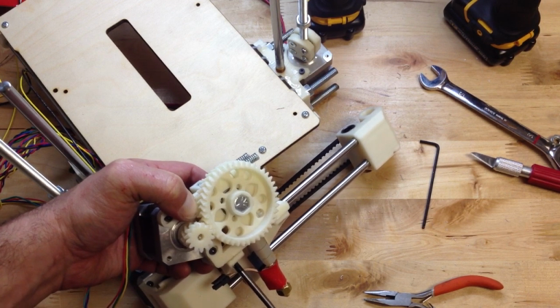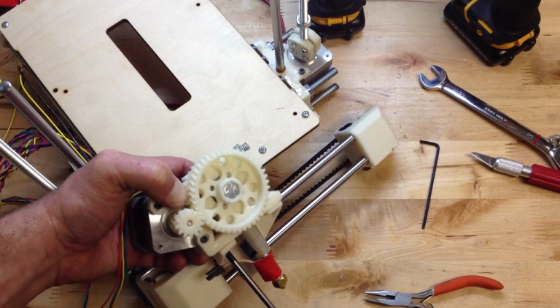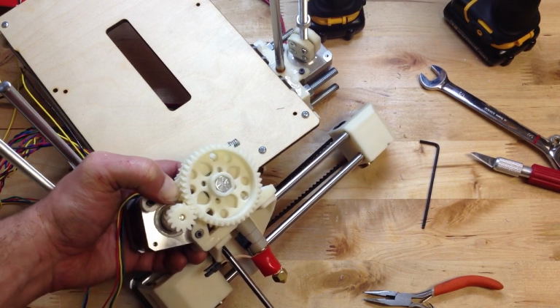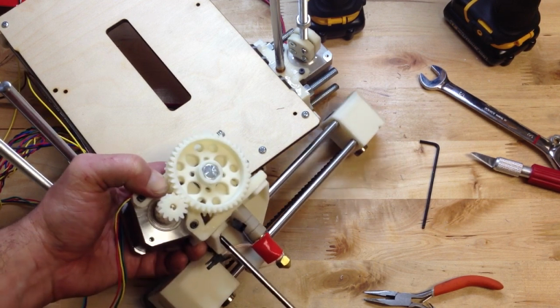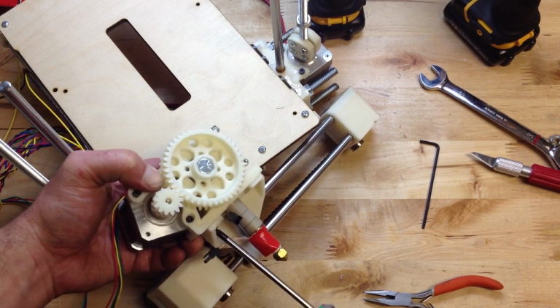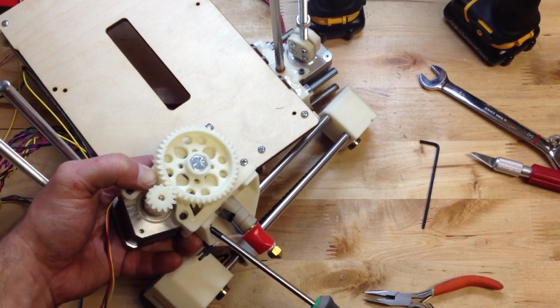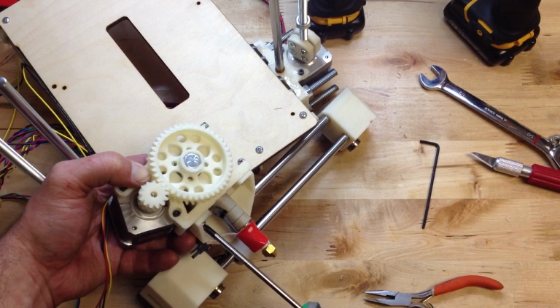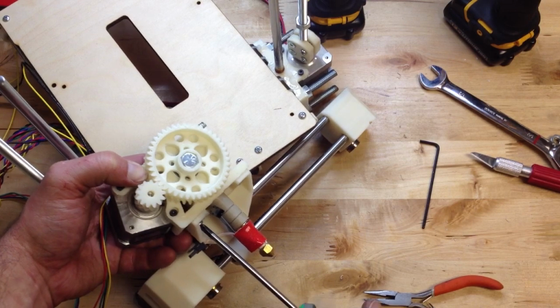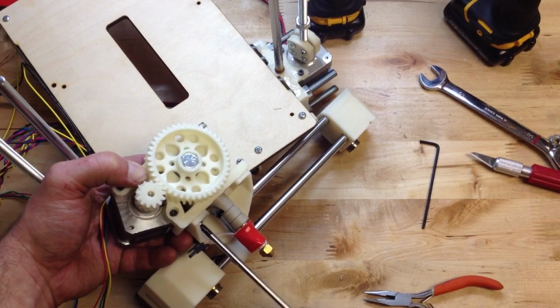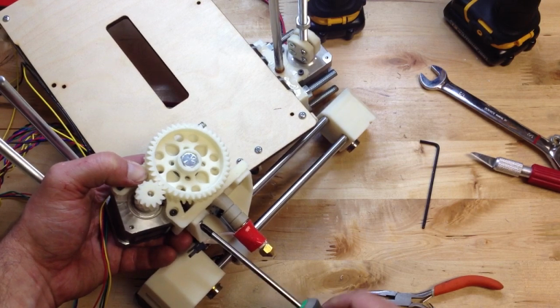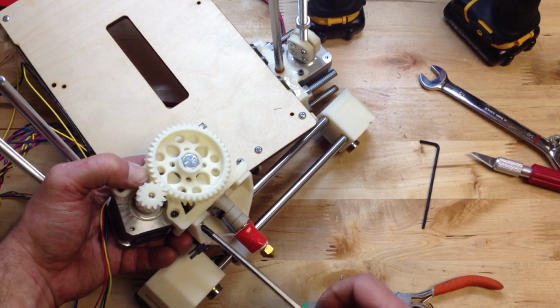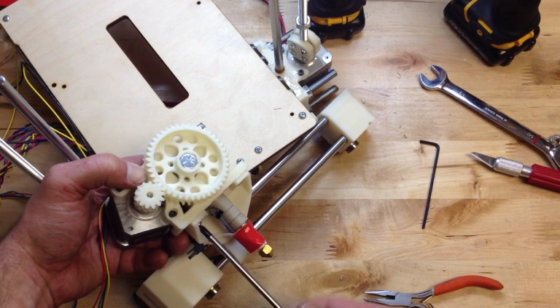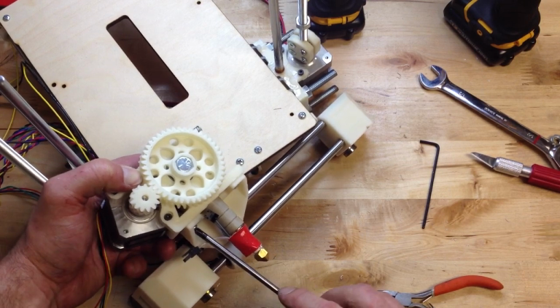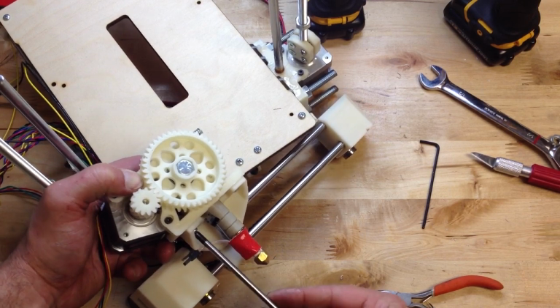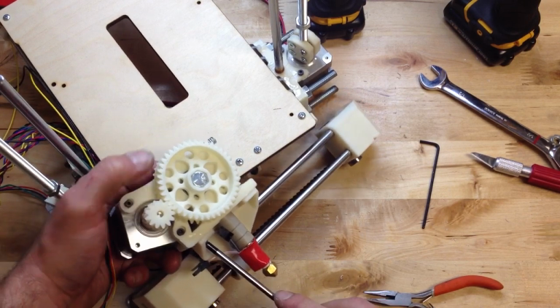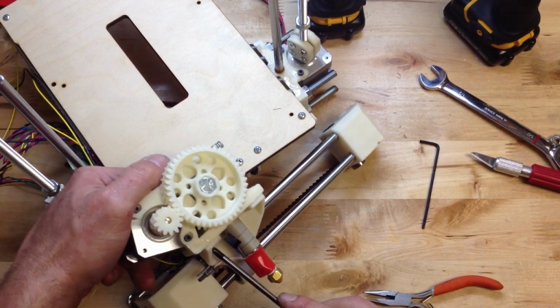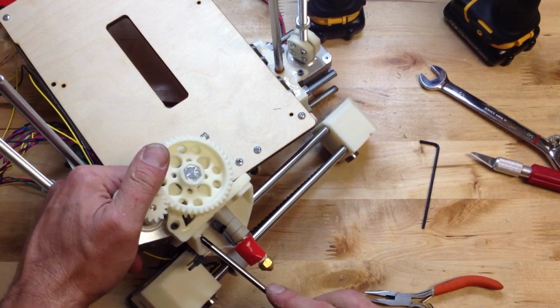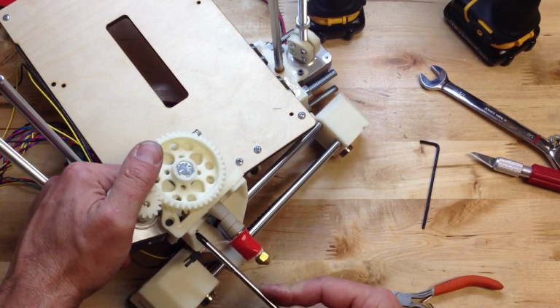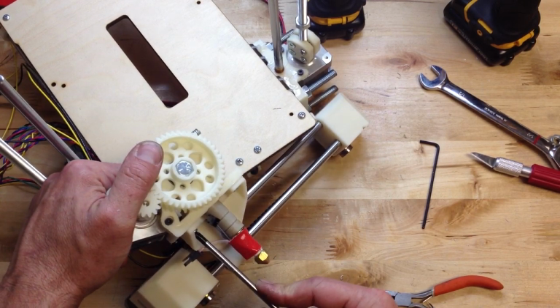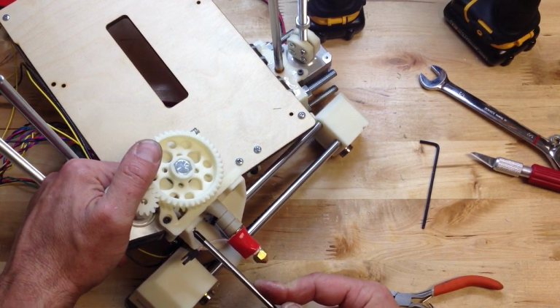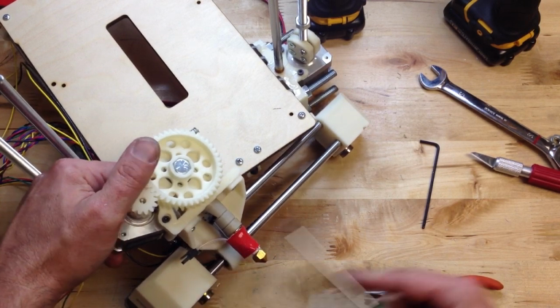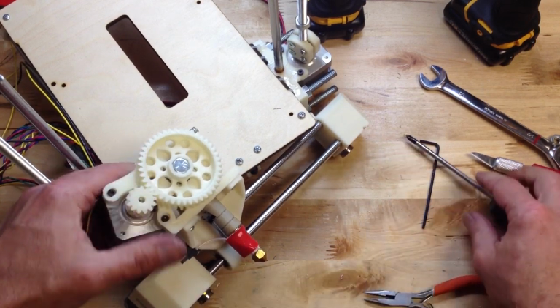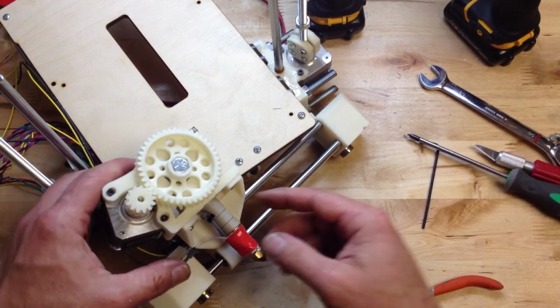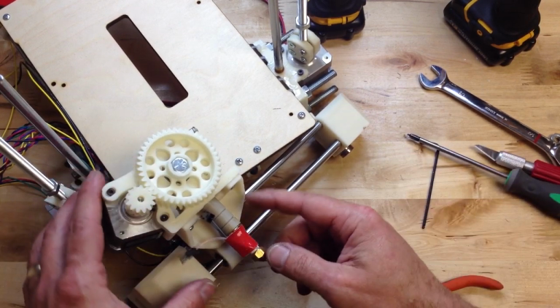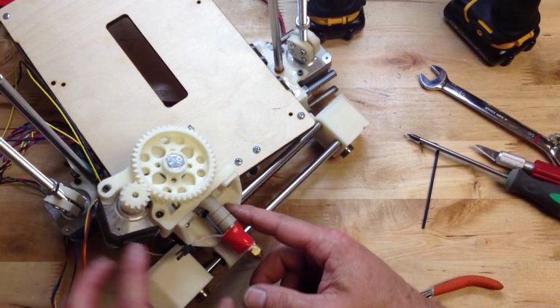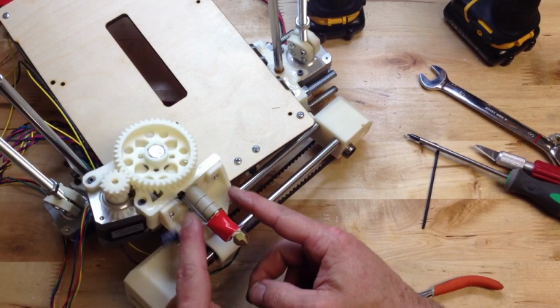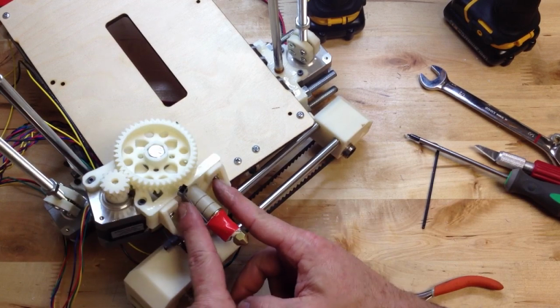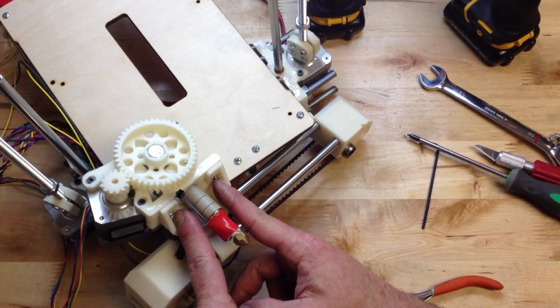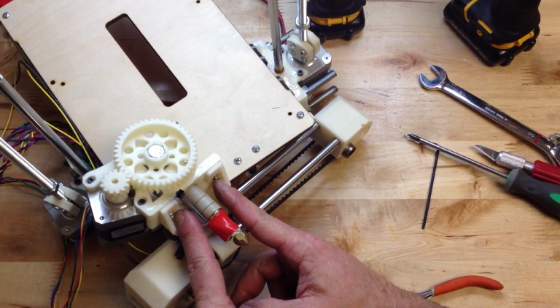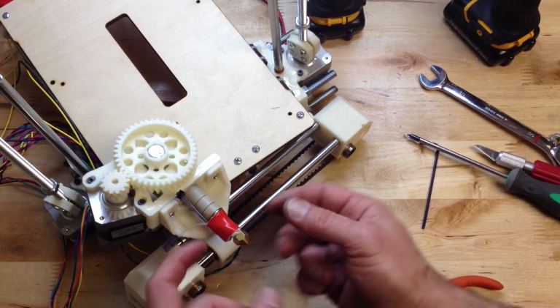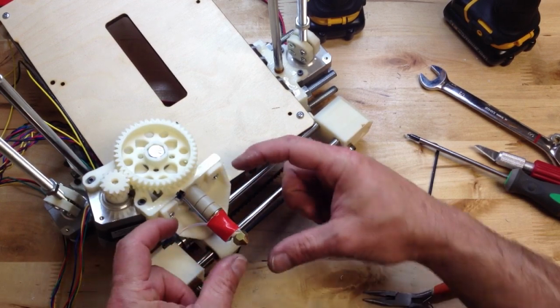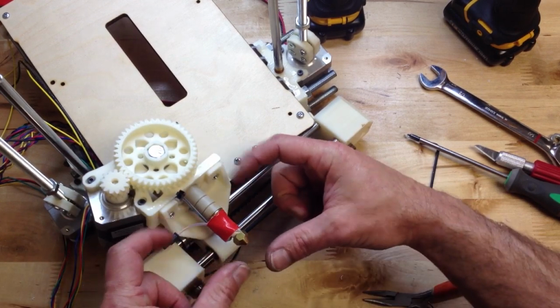By the way, I'm using a half-inch screw — just a little bitty screw. The idea with this mount is you'll be able to take it off with a short screwdriver while it's on the bot.